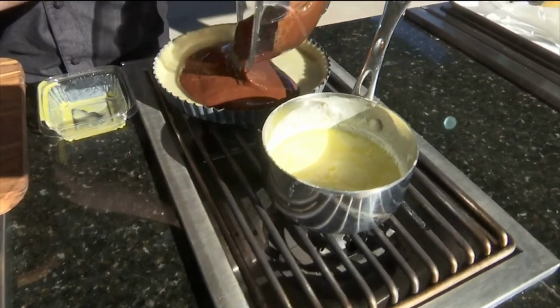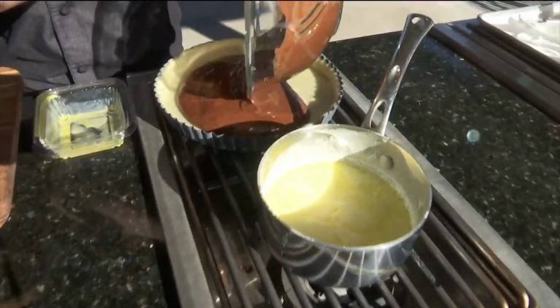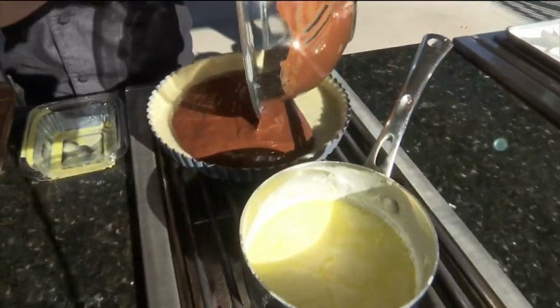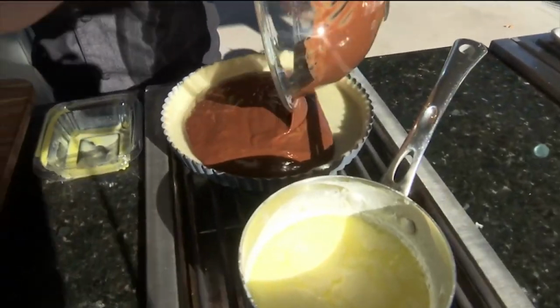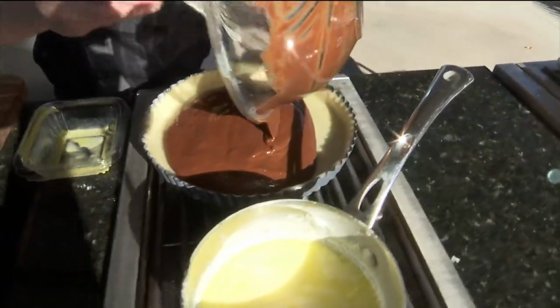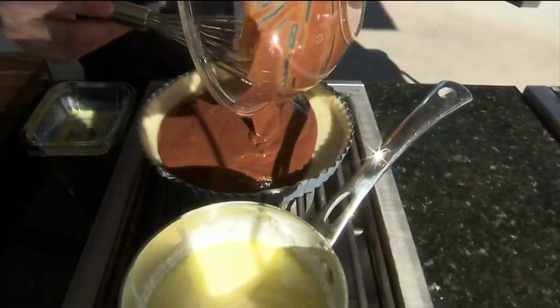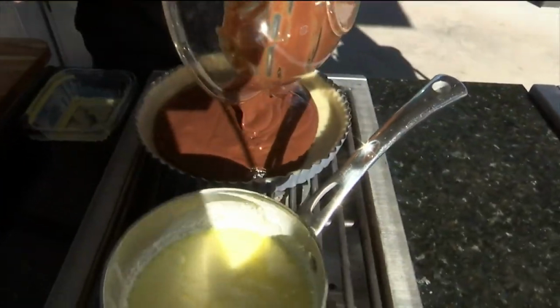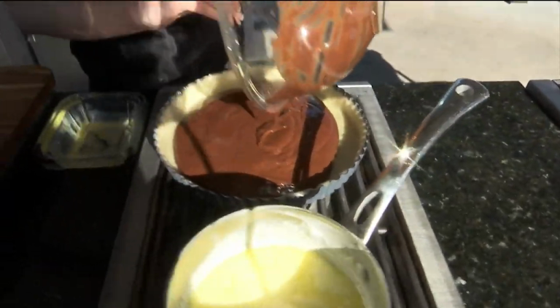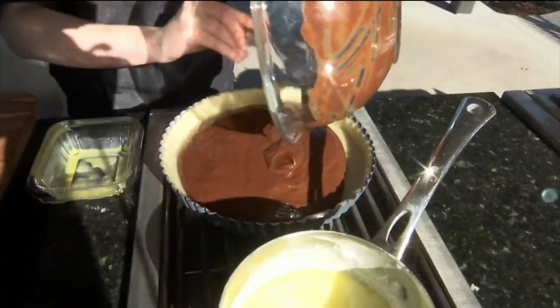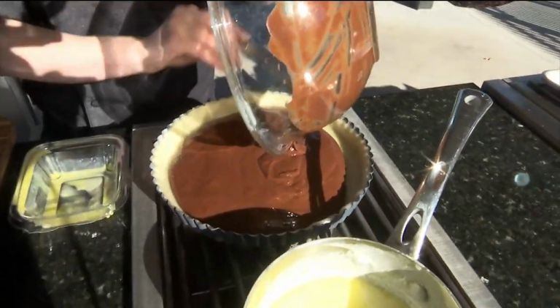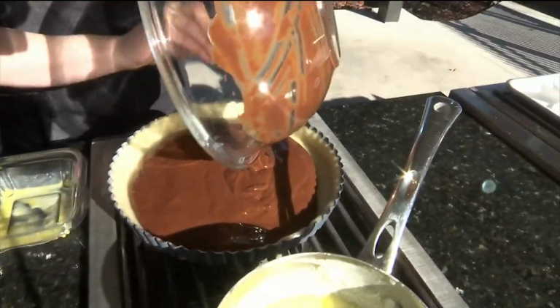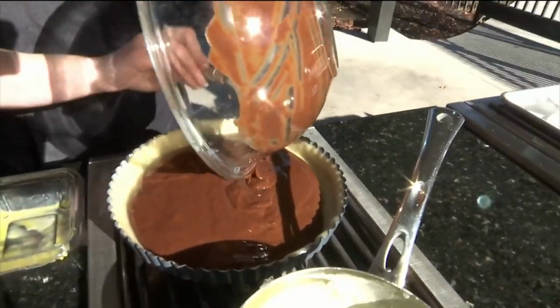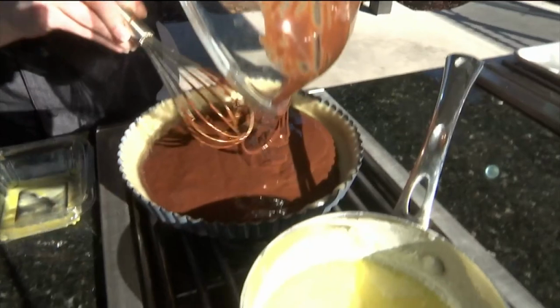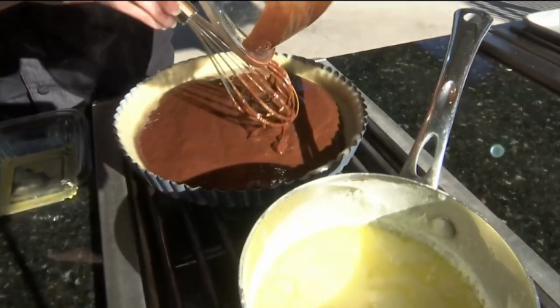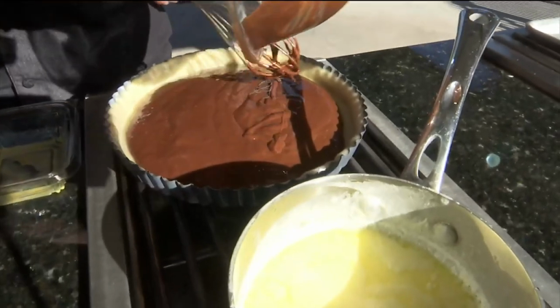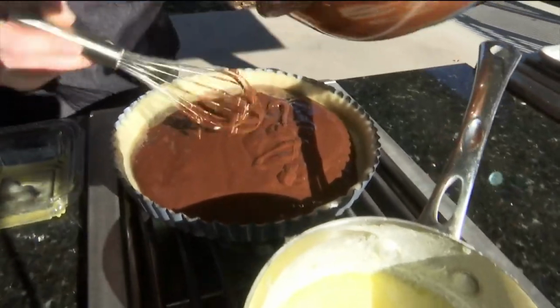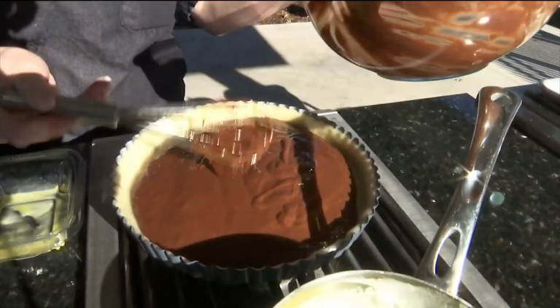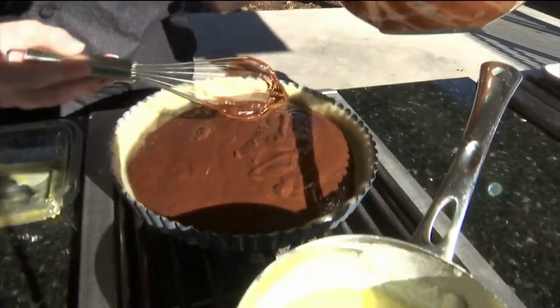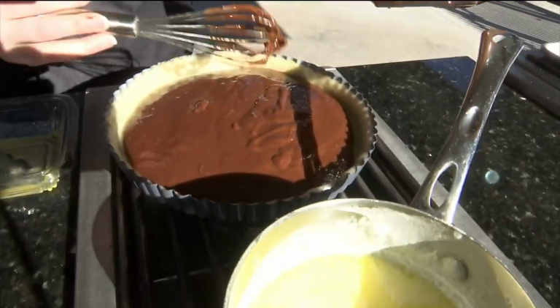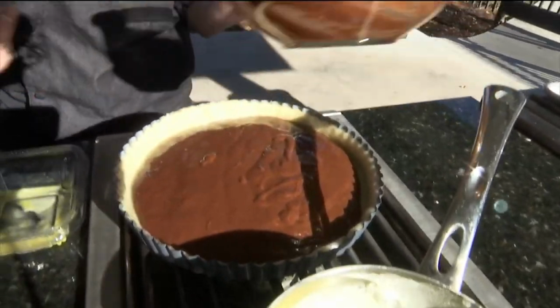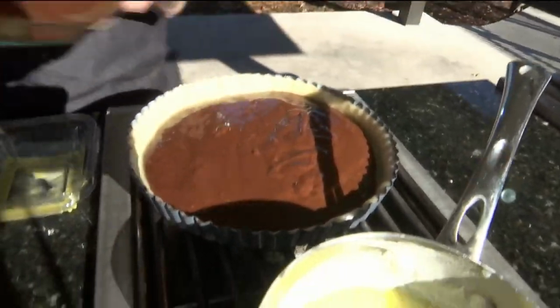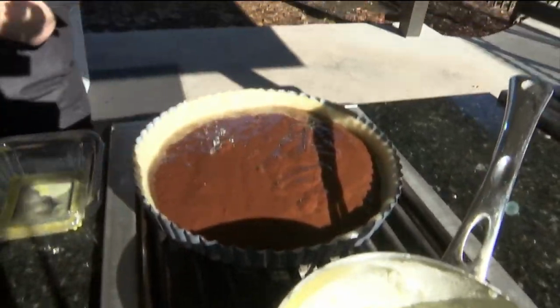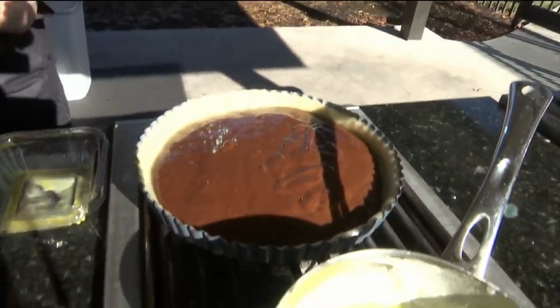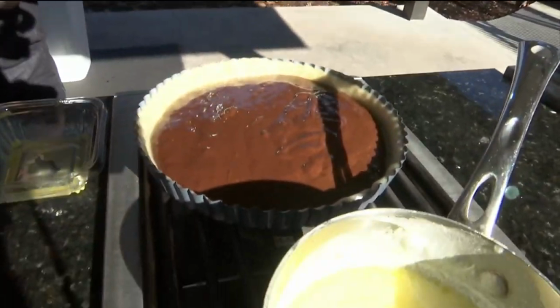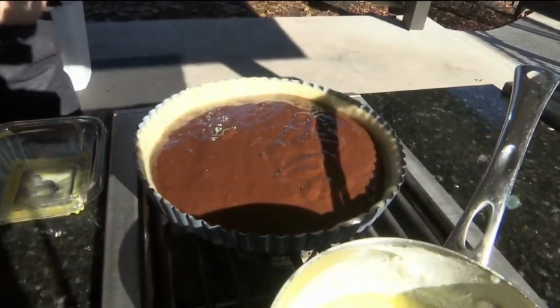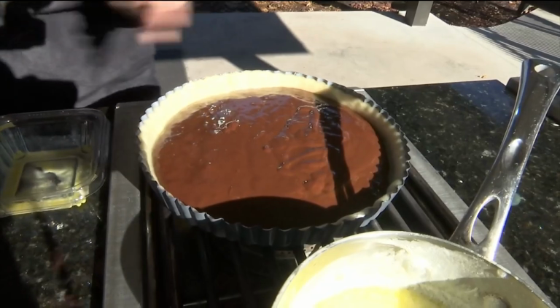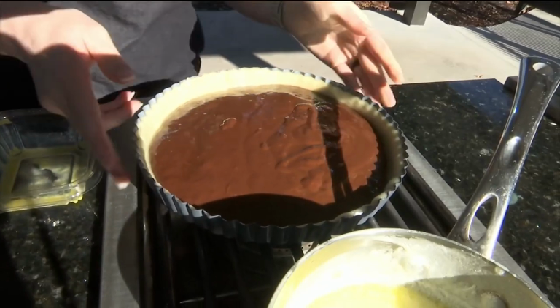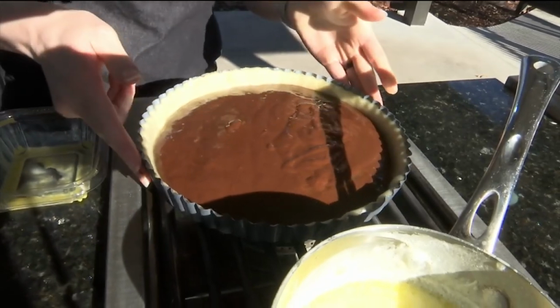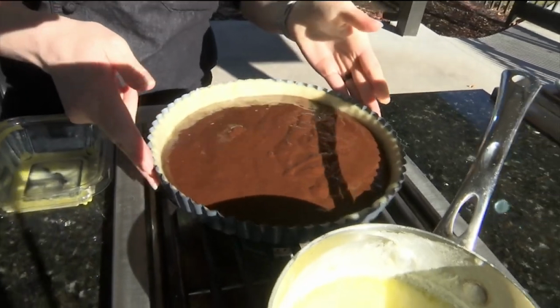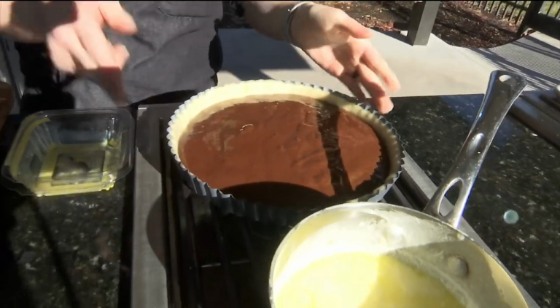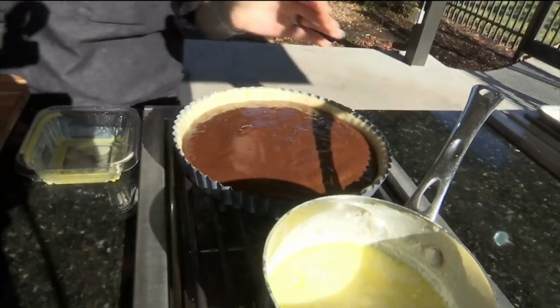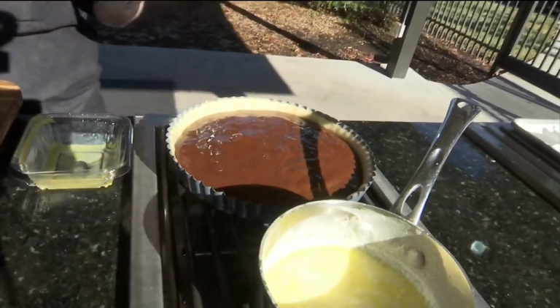So we'll put that chocolate filling right in there — pour it in, all the way to the brim, we want all that in there. And that fun part on top are those macadamia nuts.